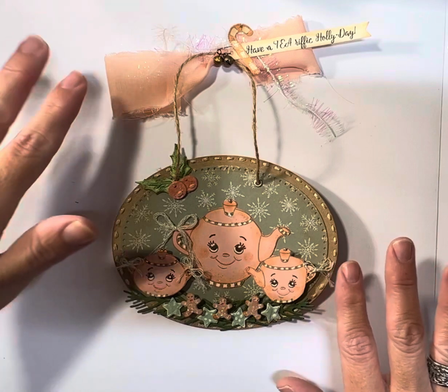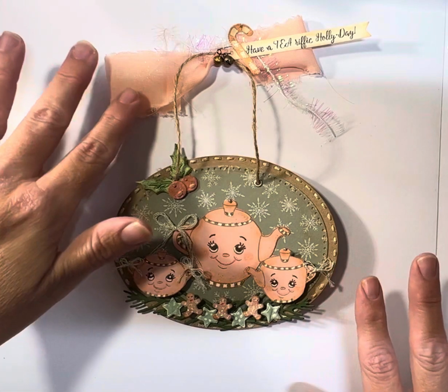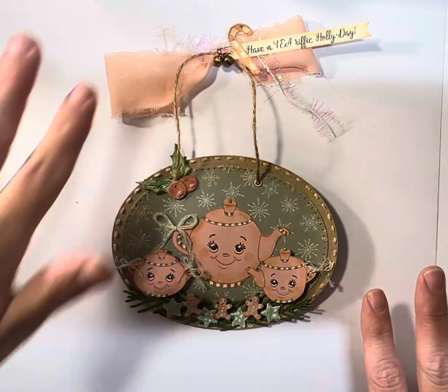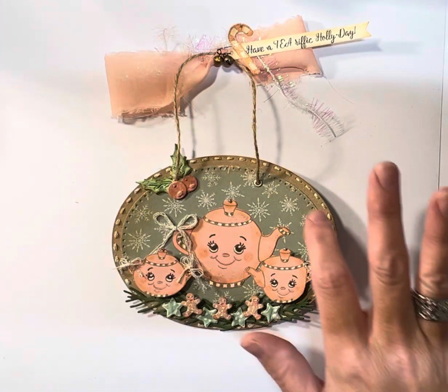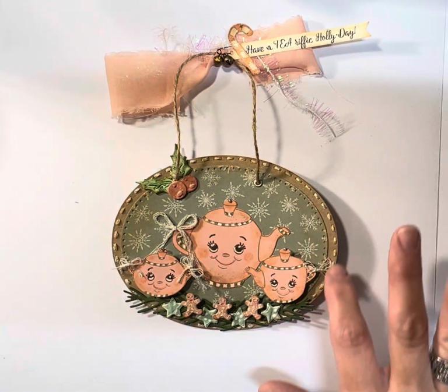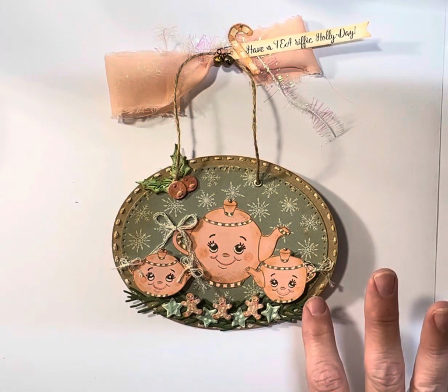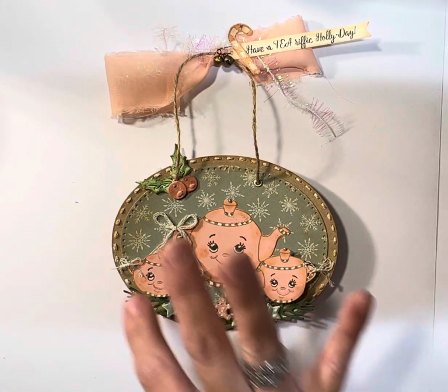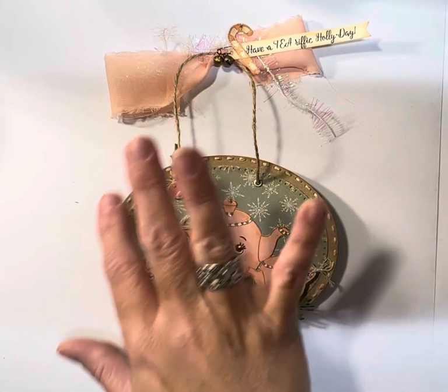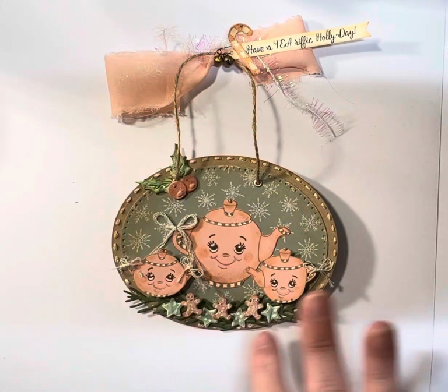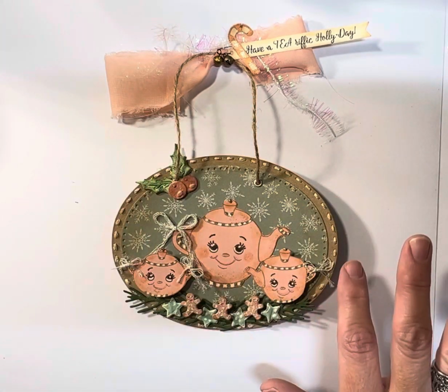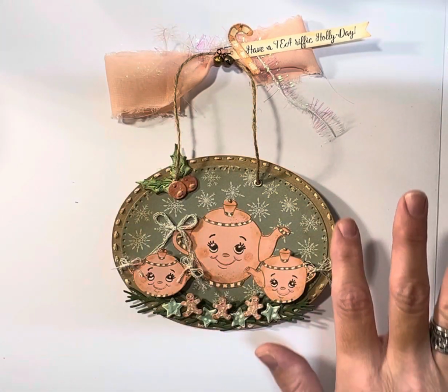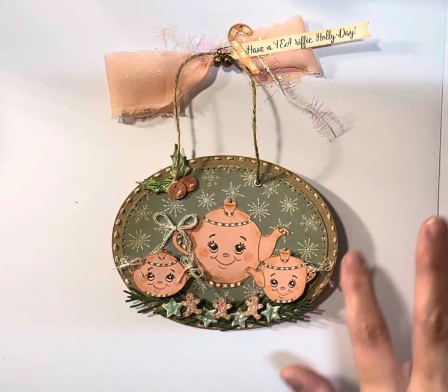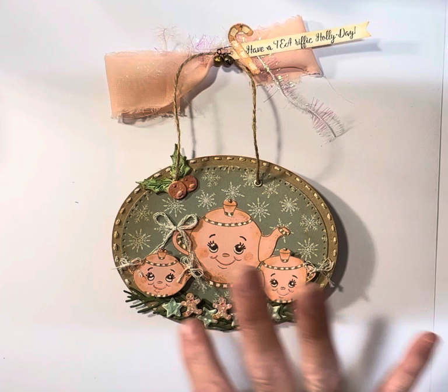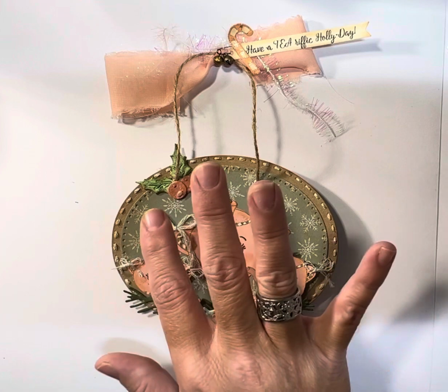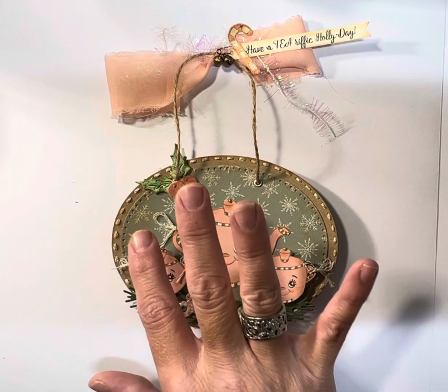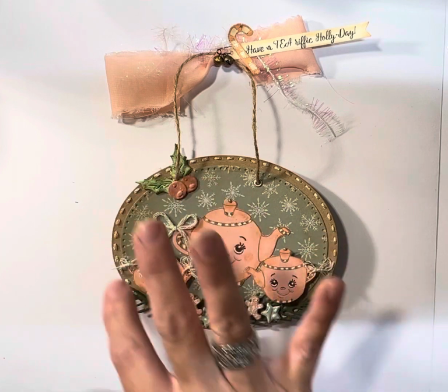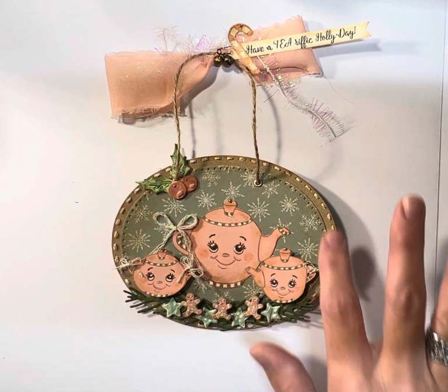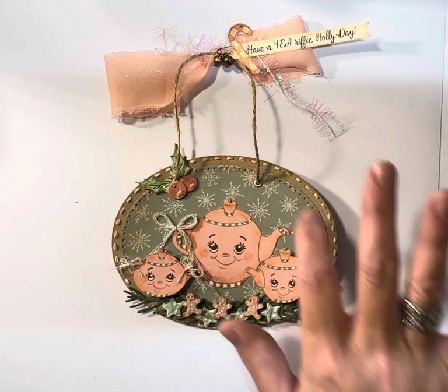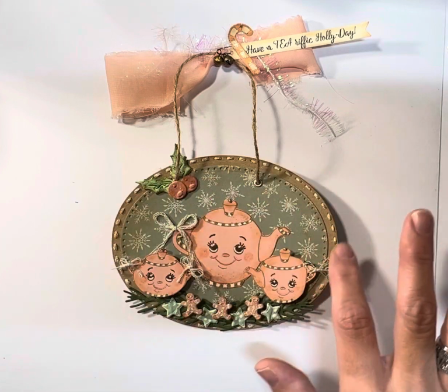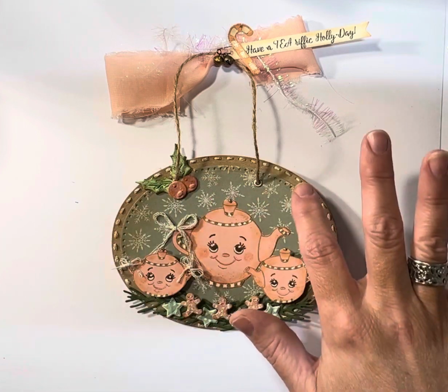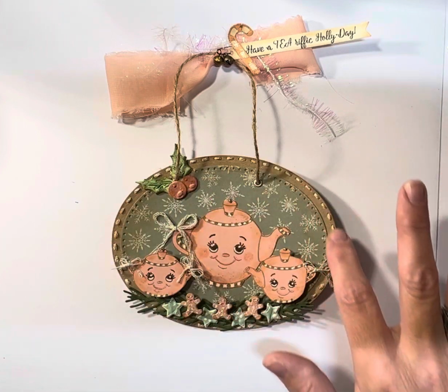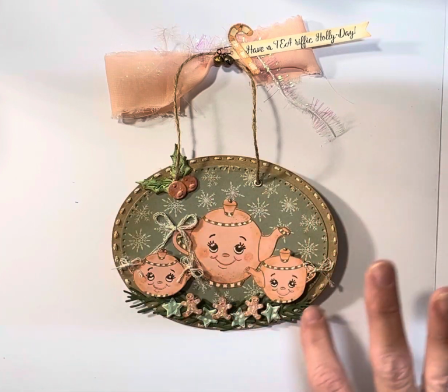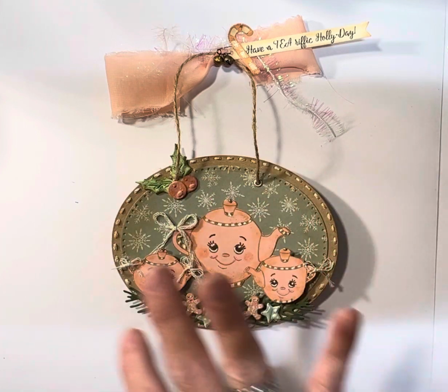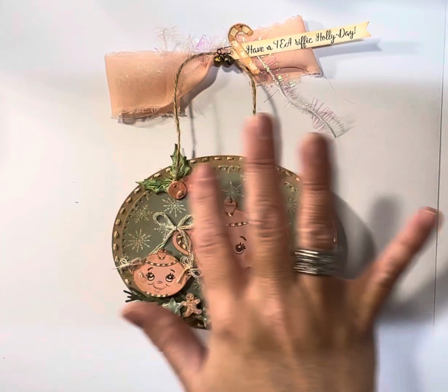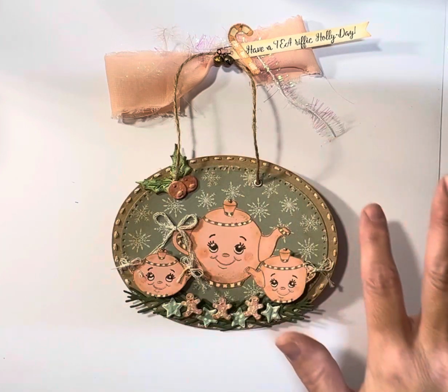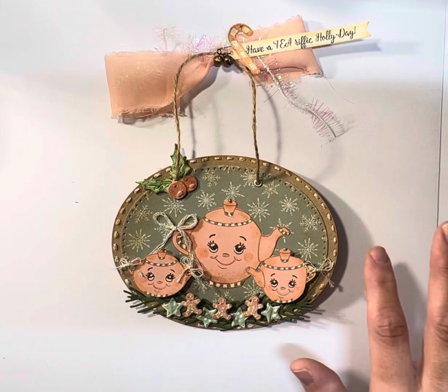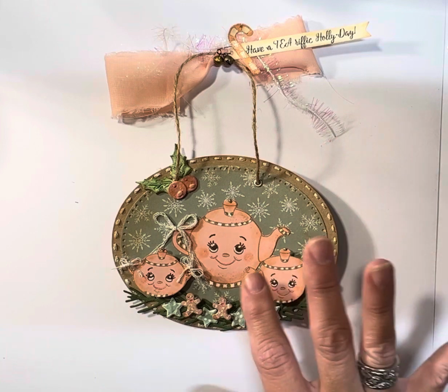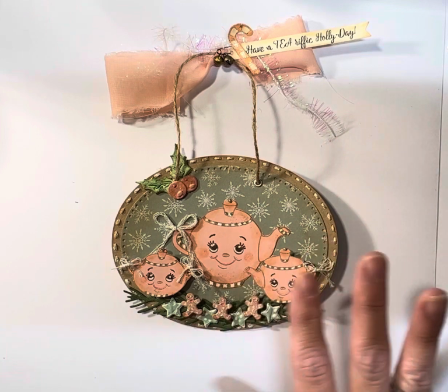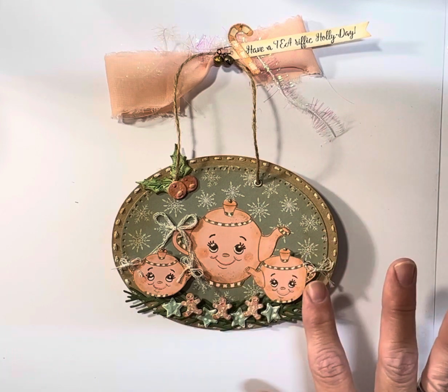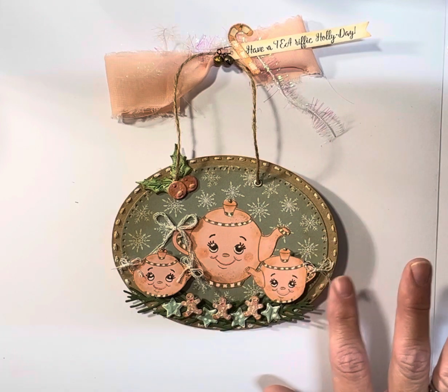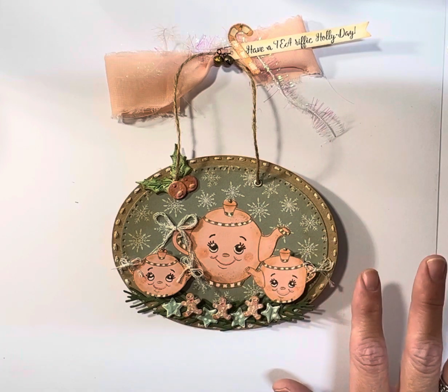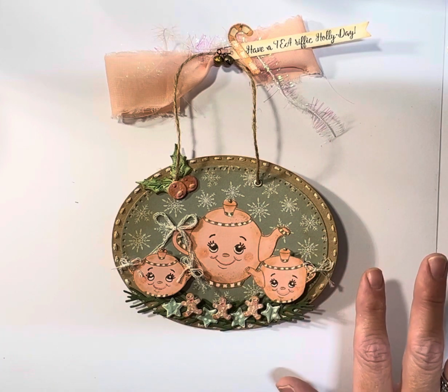I've also been wanting to try doing some stitching on some of my projects using the stitch dies, so I did that around the outside. I will be sharing which dies I used for that.